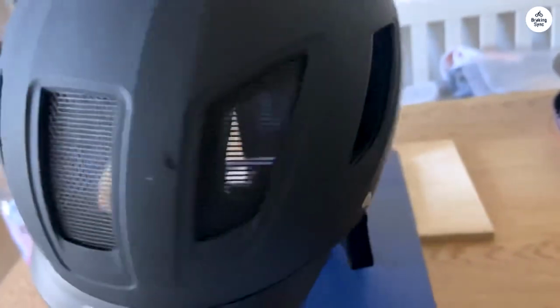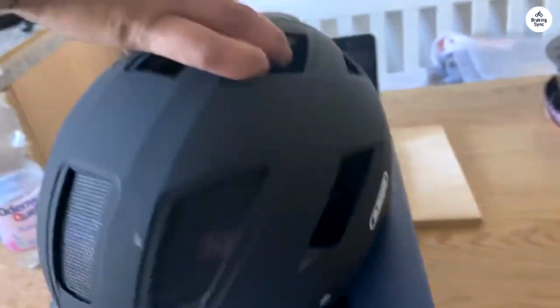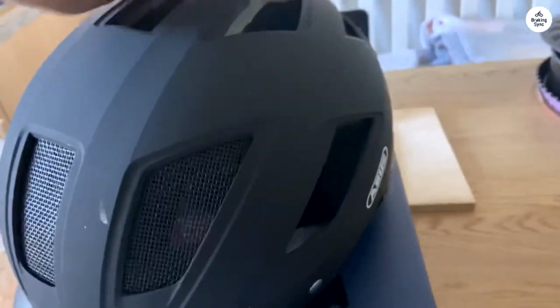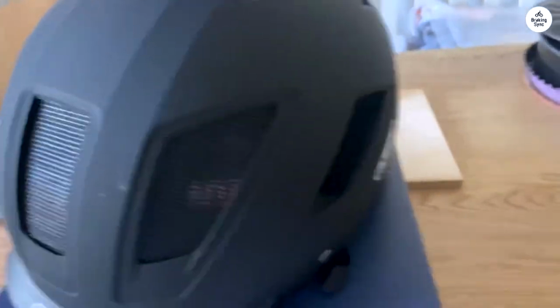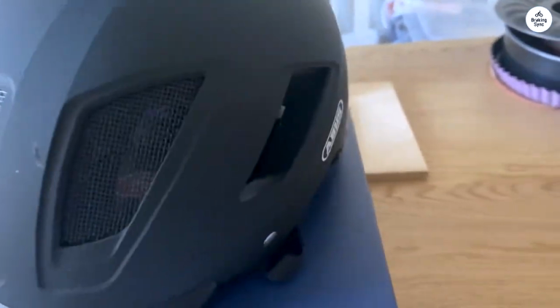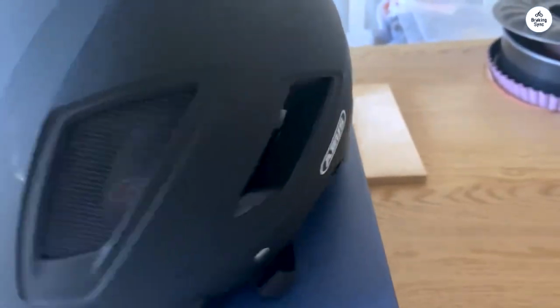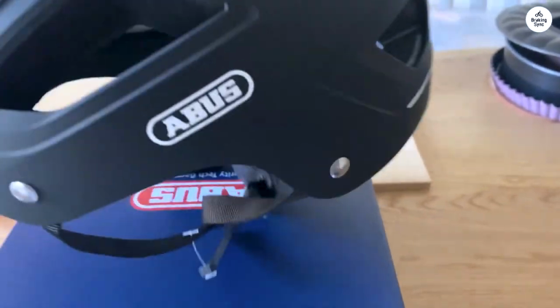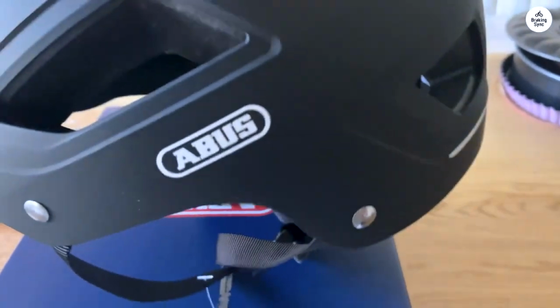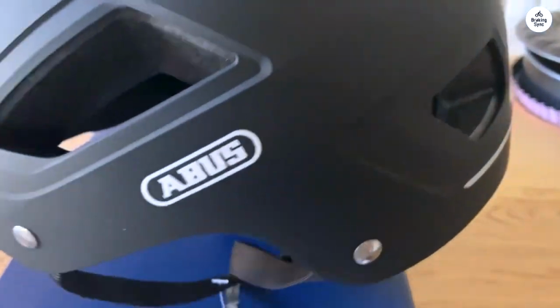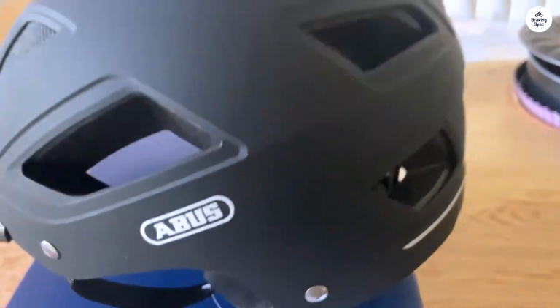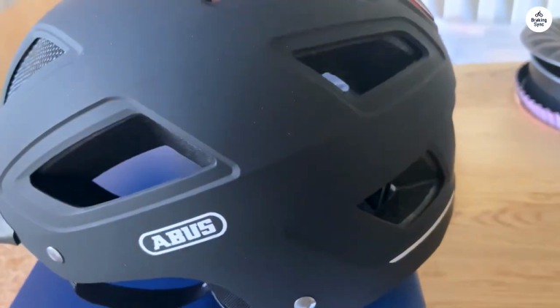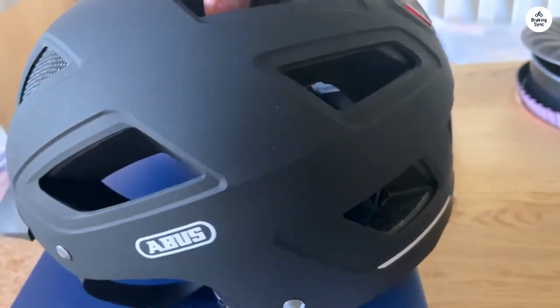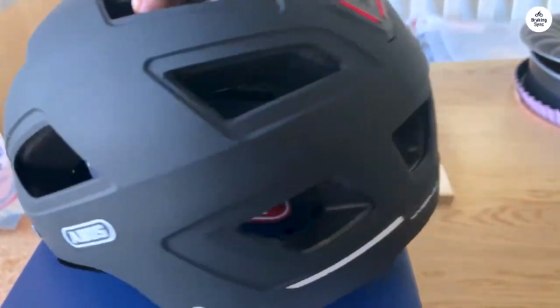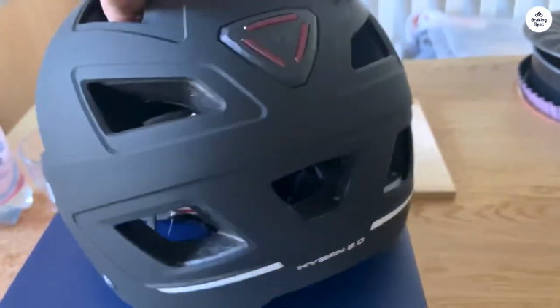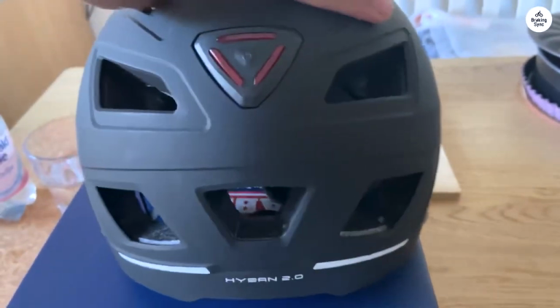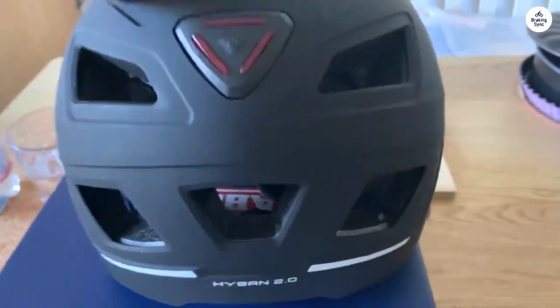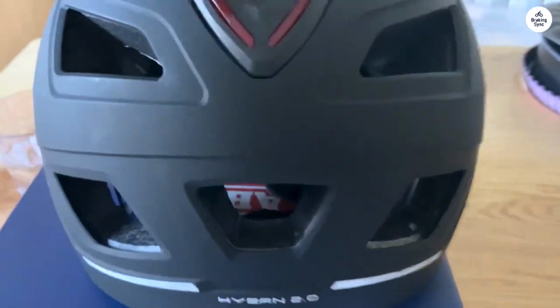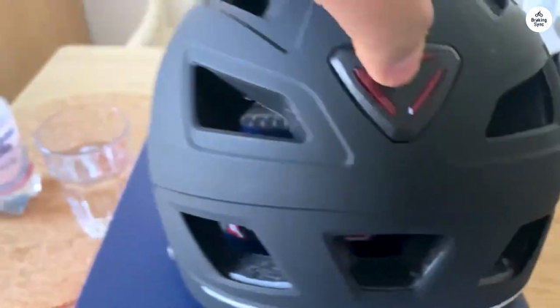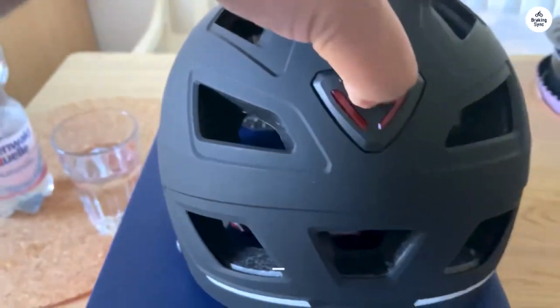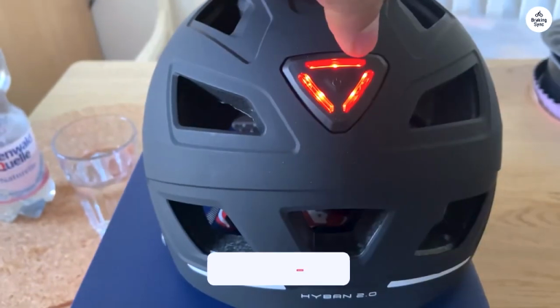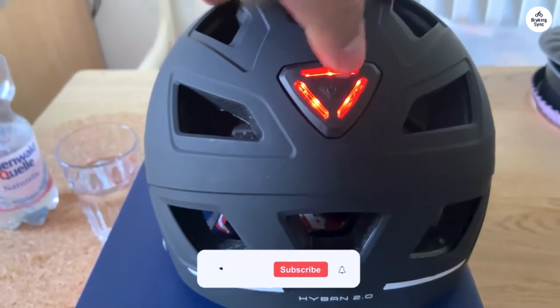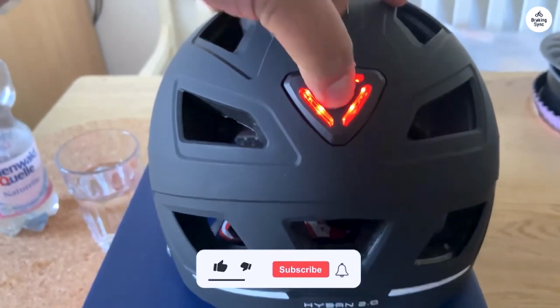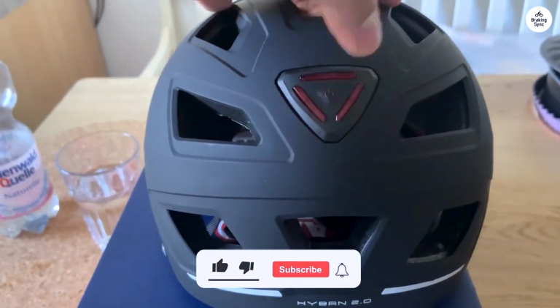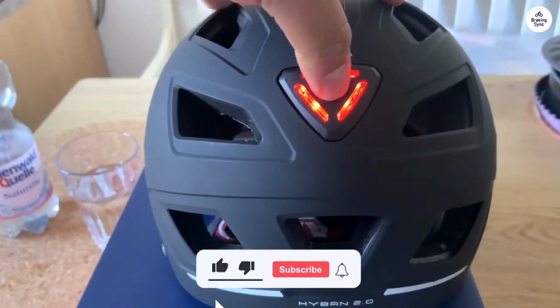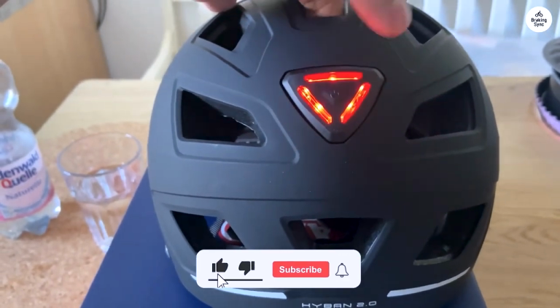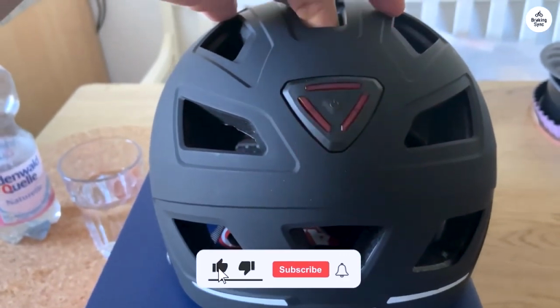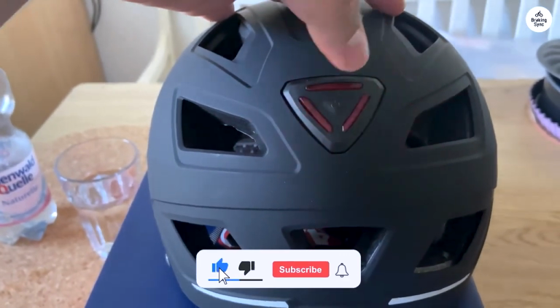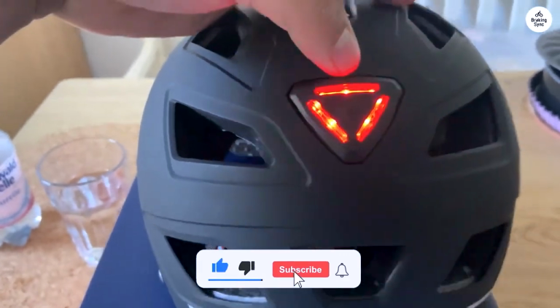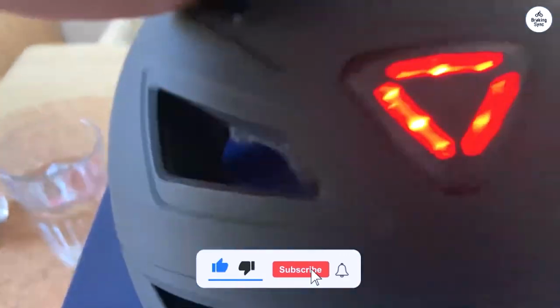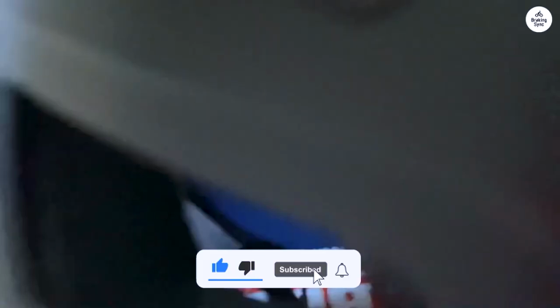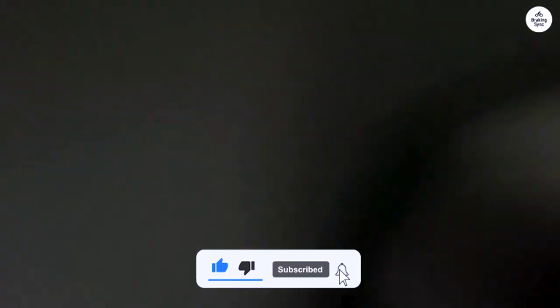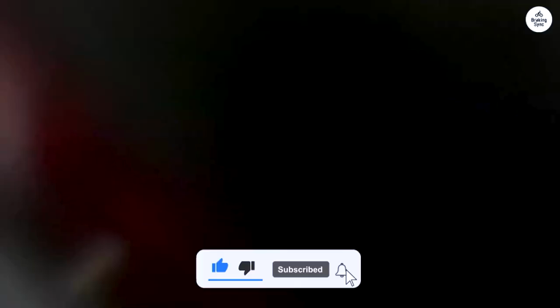I feel protected, and the rear safety light is a nice touch for added visibility. I do wish the light was rechargeable, but that's a small issue. It's a bit heavier because of the quality materials and doesn't have MIPS.